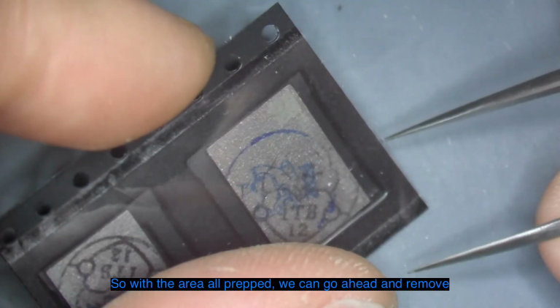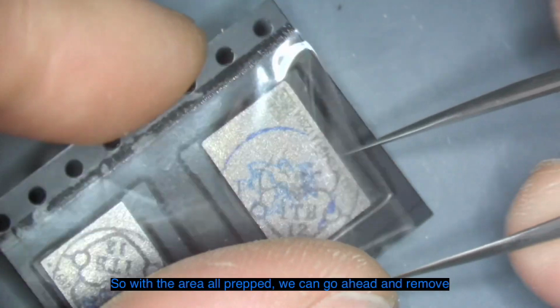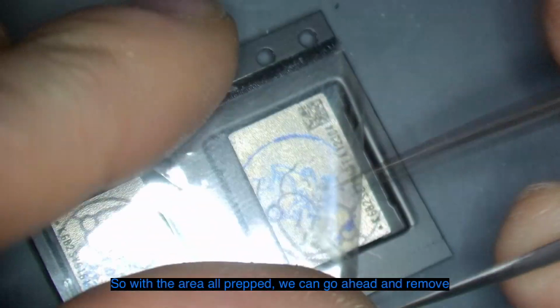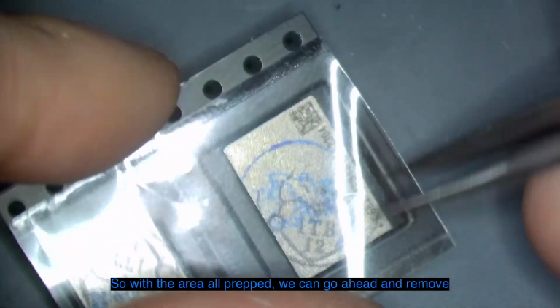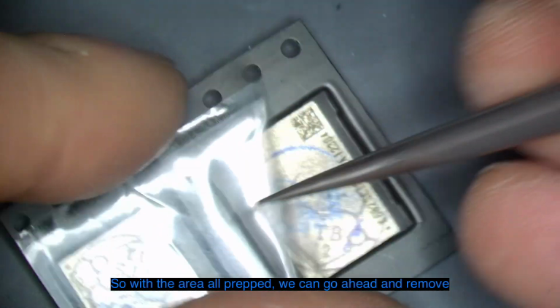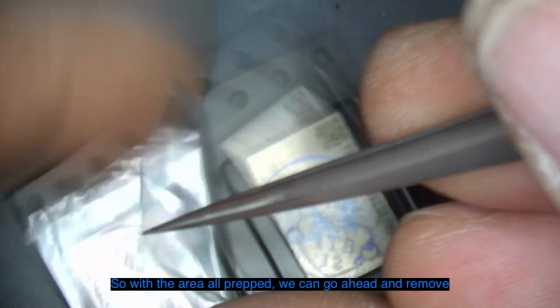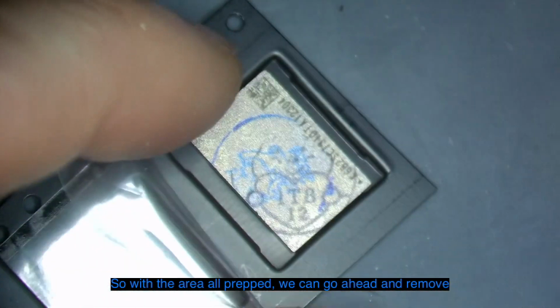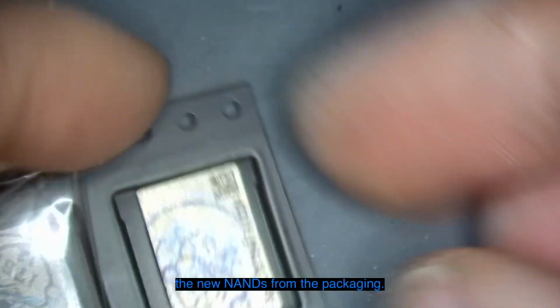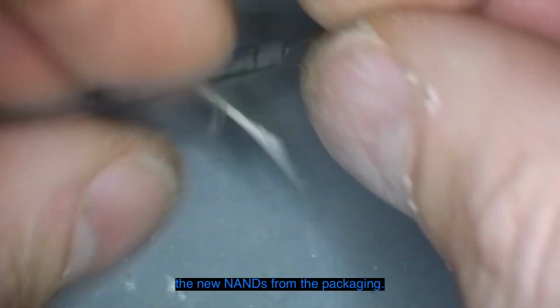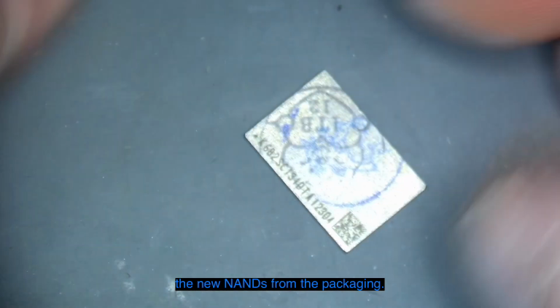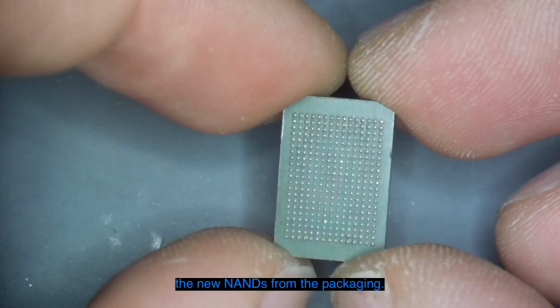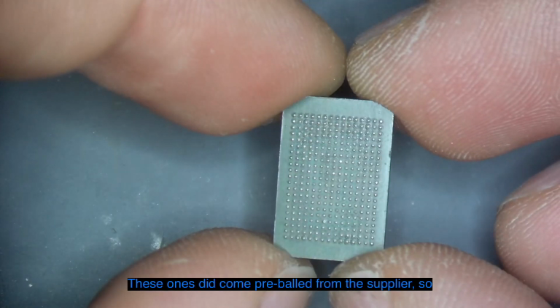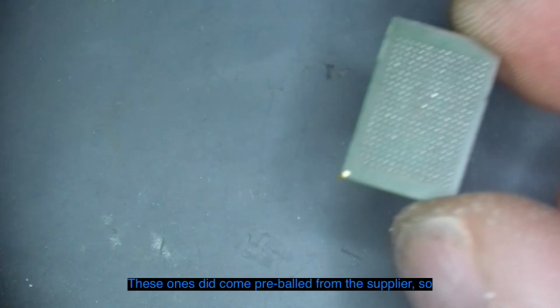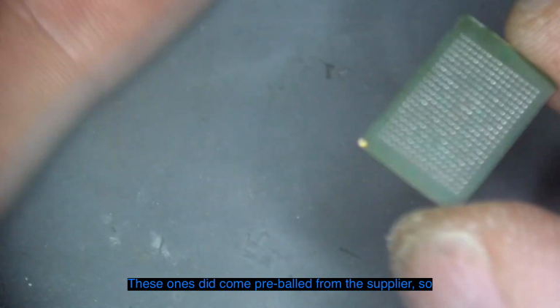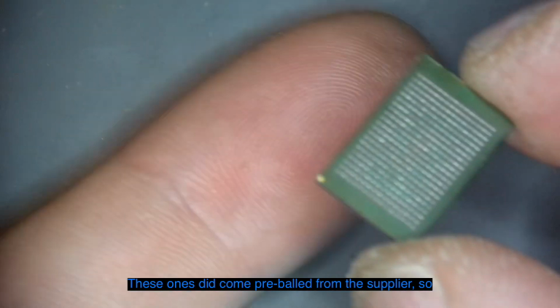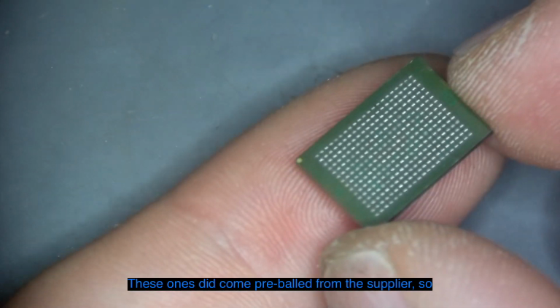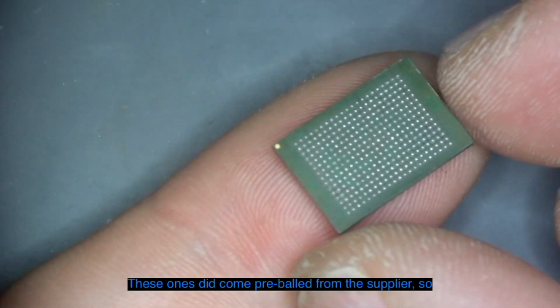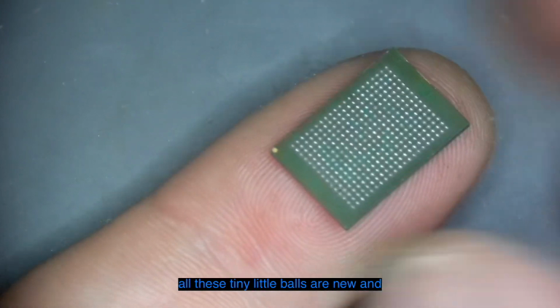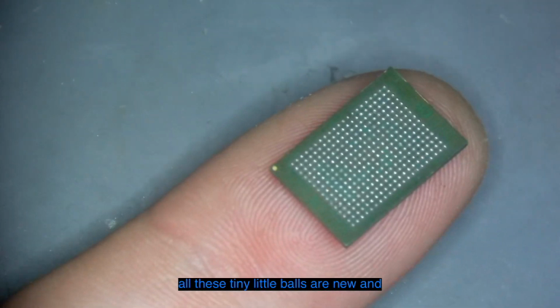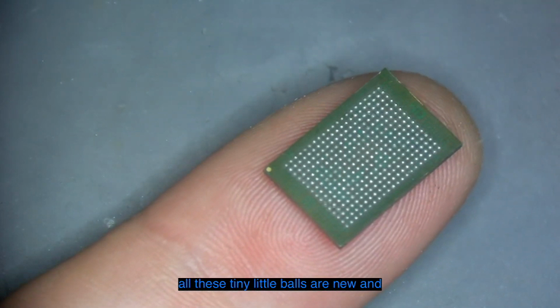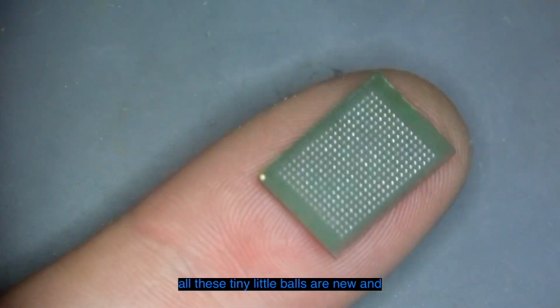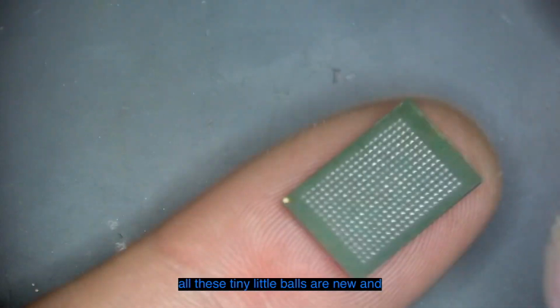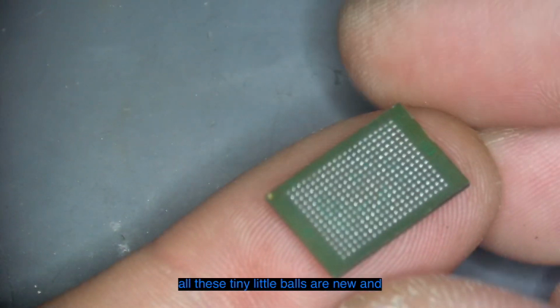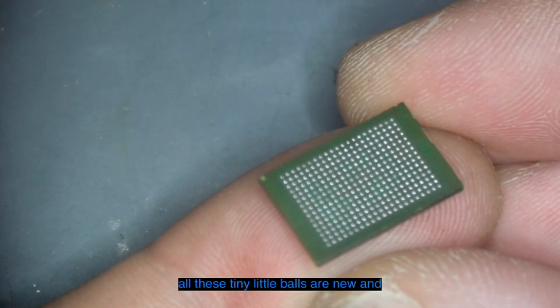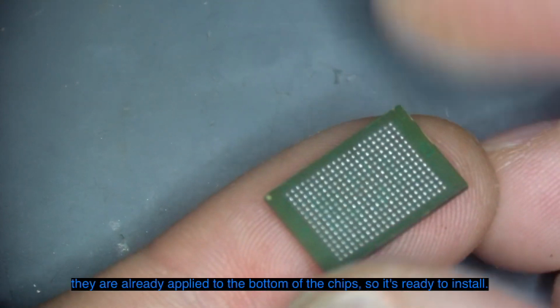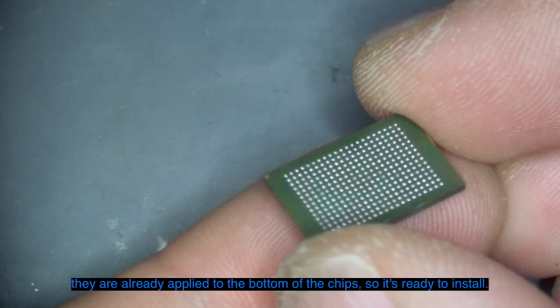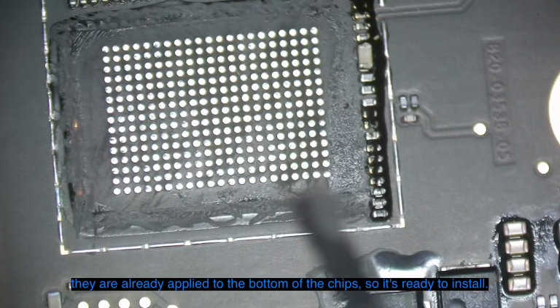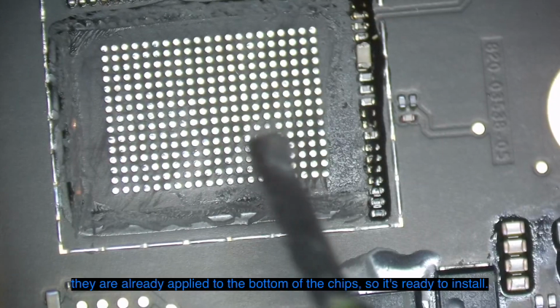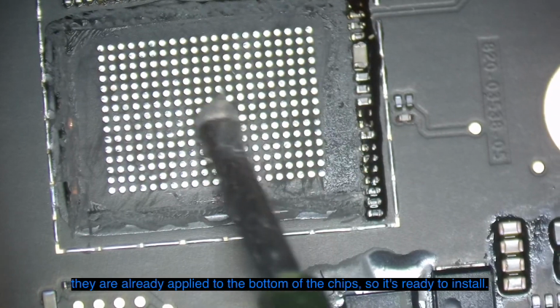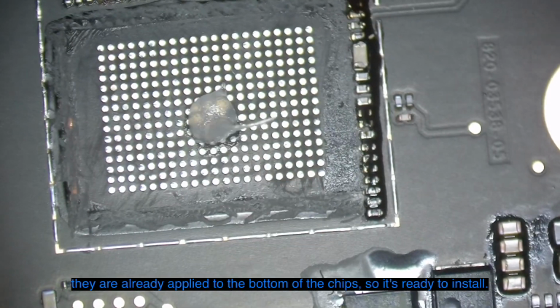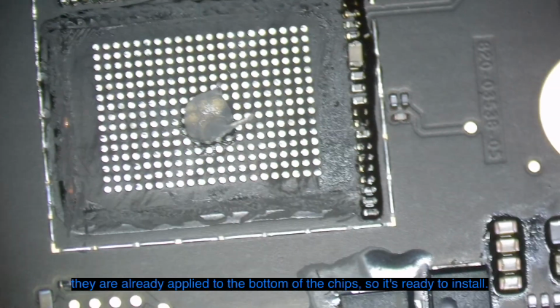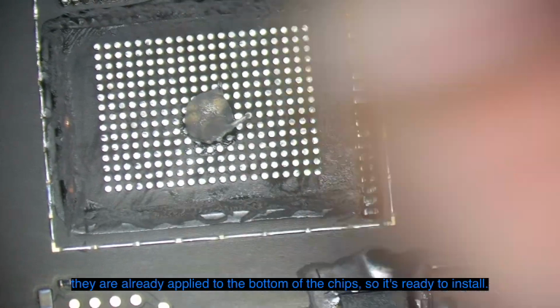With the area all prepped we can go ahead and remove the new NANDs from the packaging. These ones came pre-balled from the supplier, so all those tiny little balls are new and already applied to the bottom of the chip, so it's ready to install.